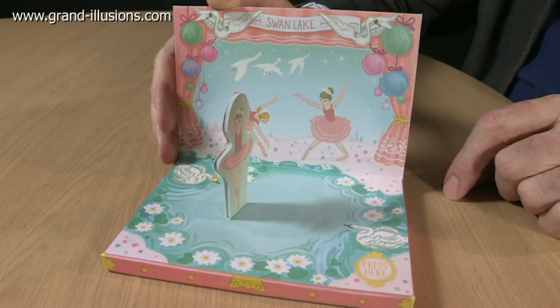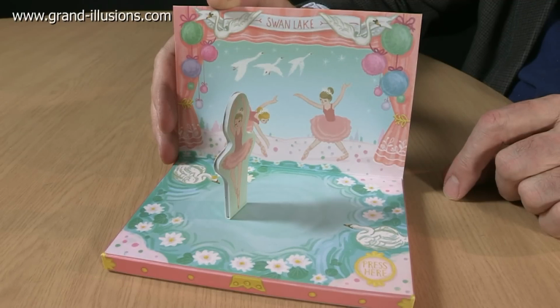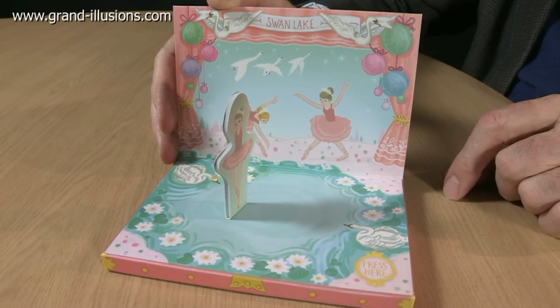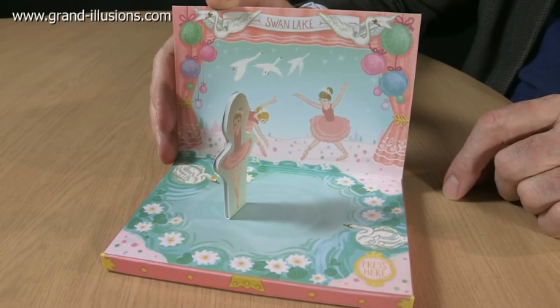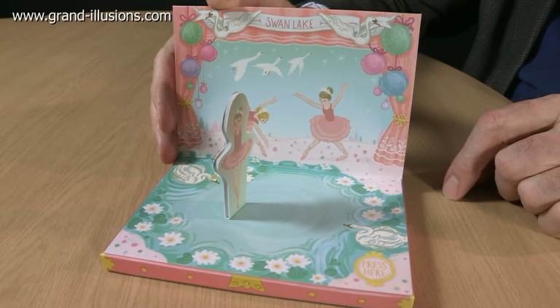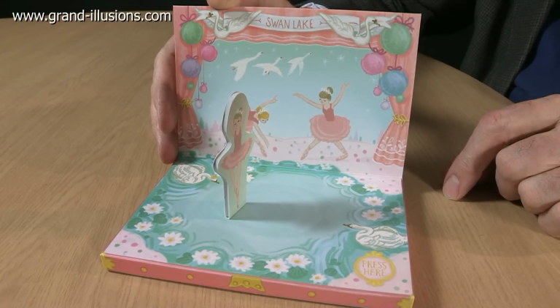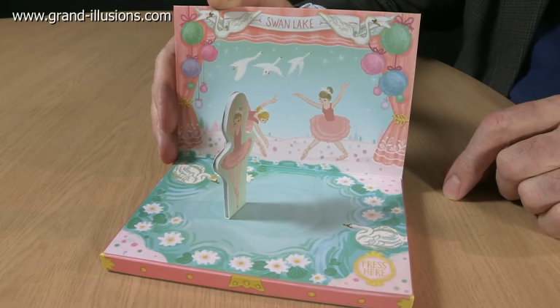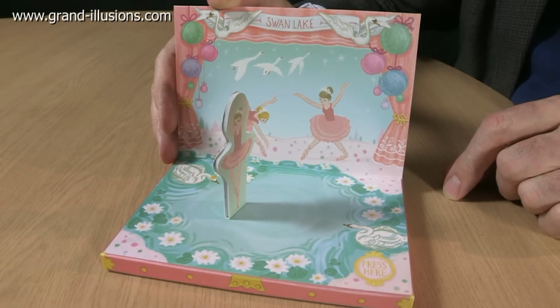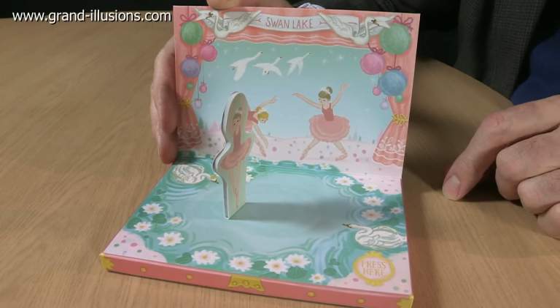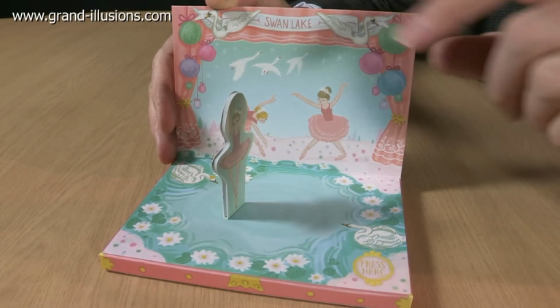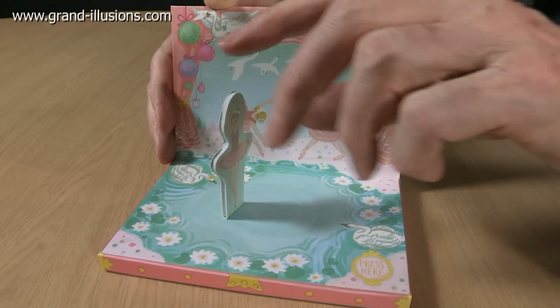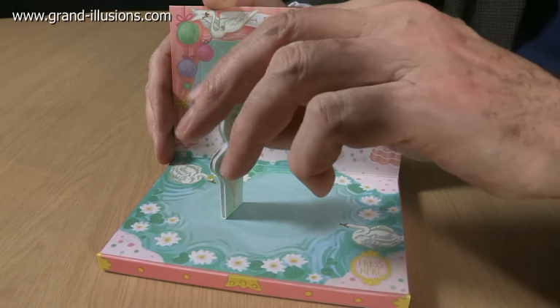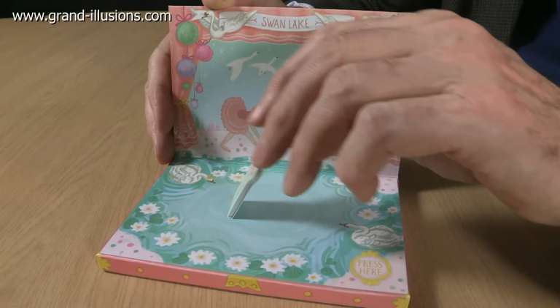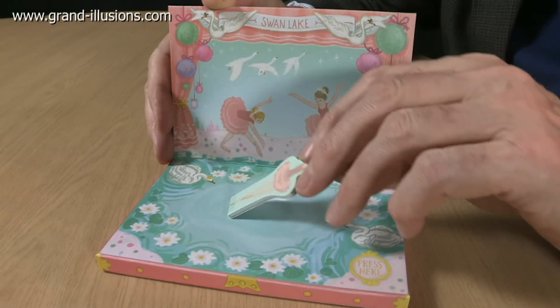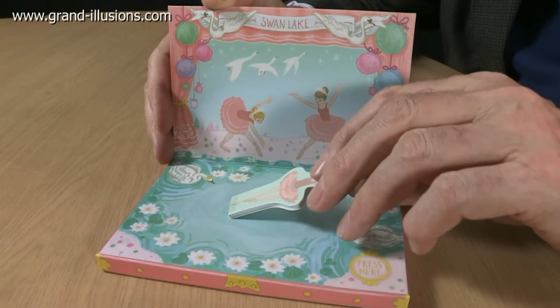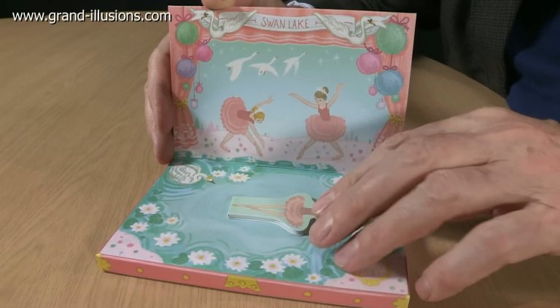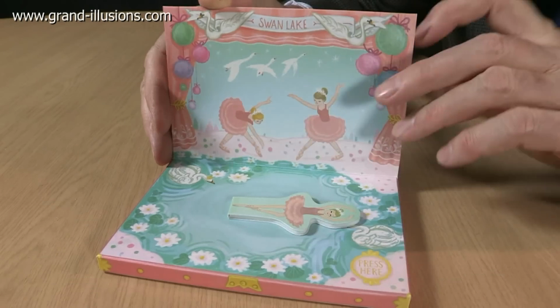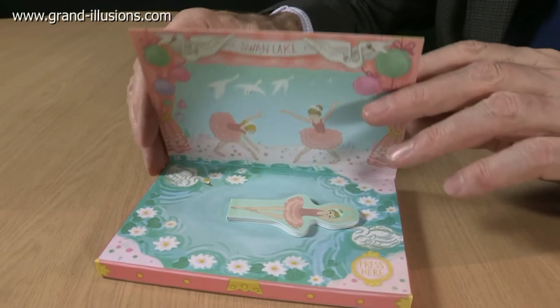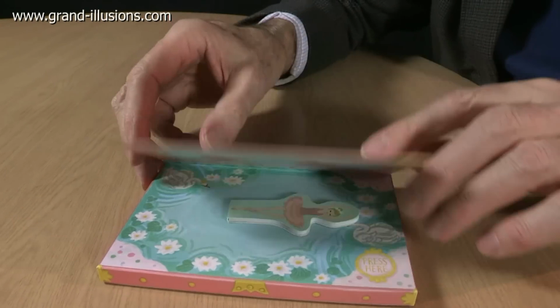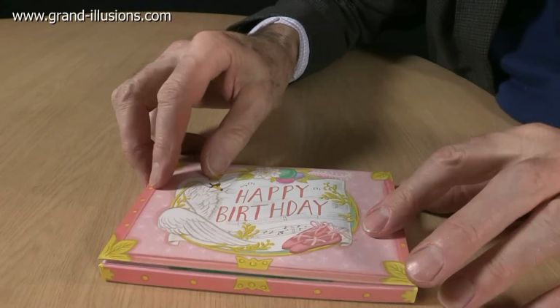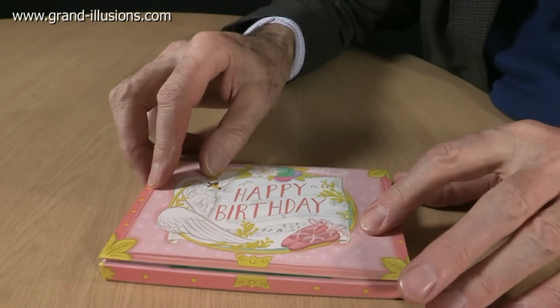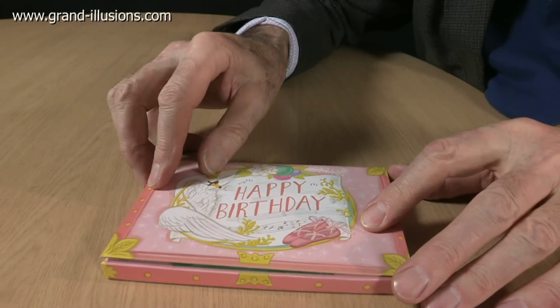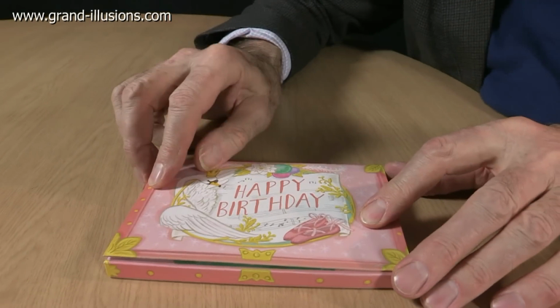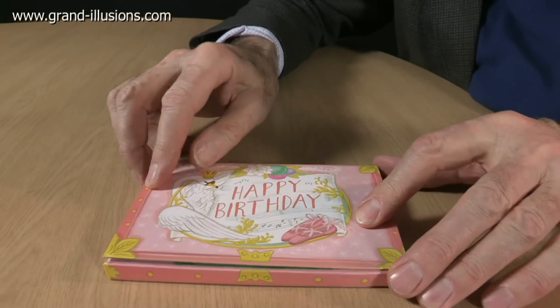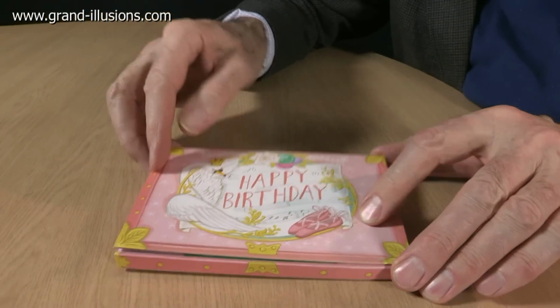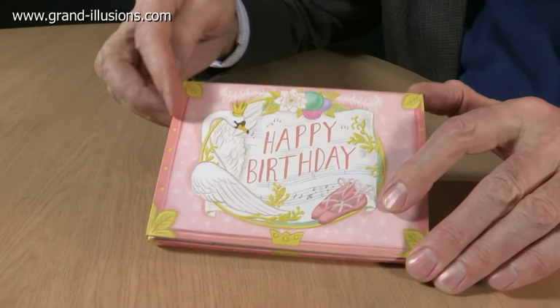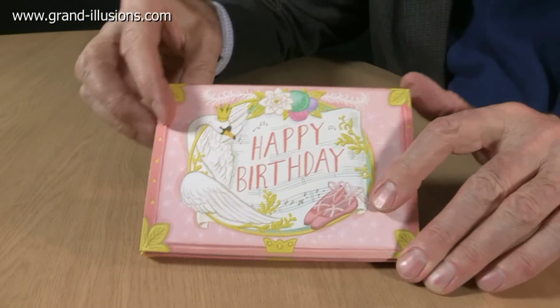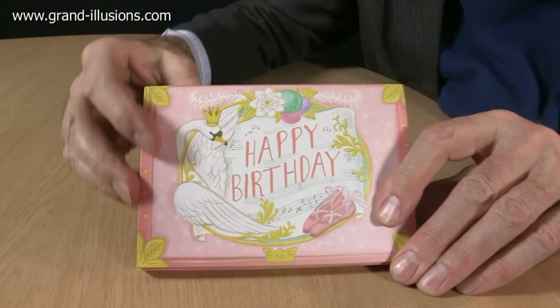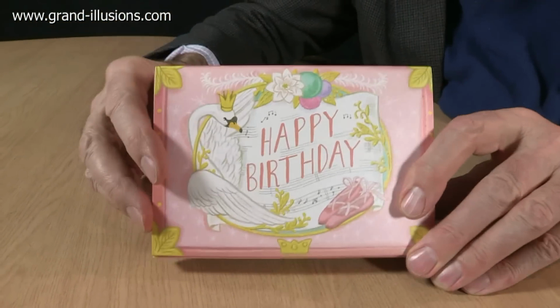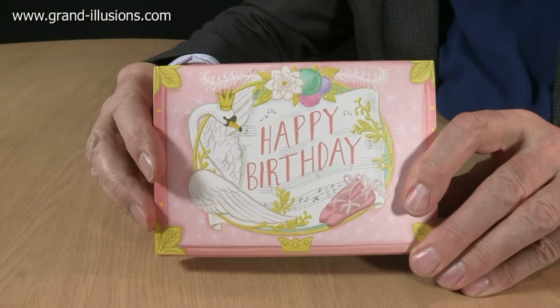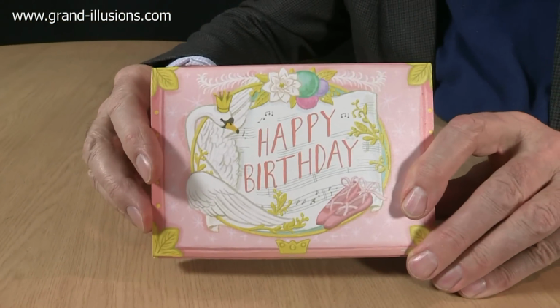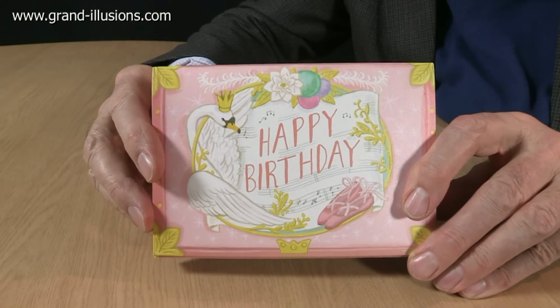Oh my, that's Tchaikovsky at its best. She's done a bit, so we can close it up, close the lid, and it's ready to send. Happy birthday, someone.